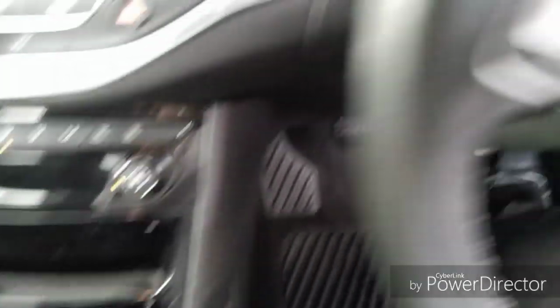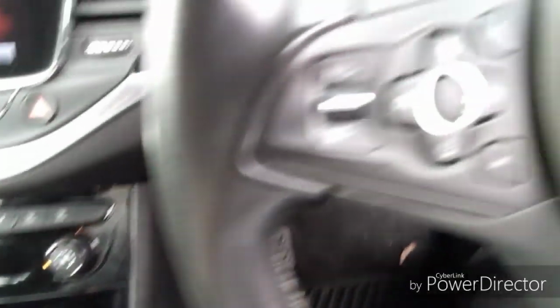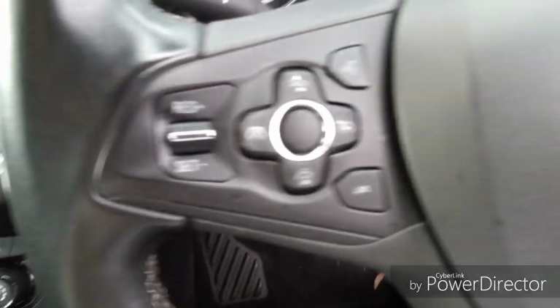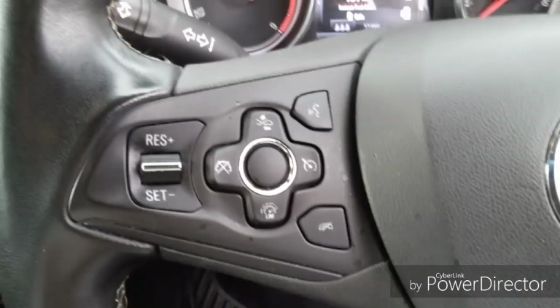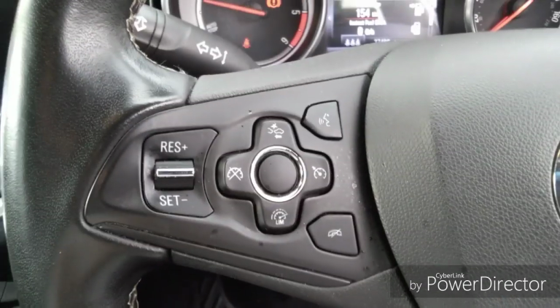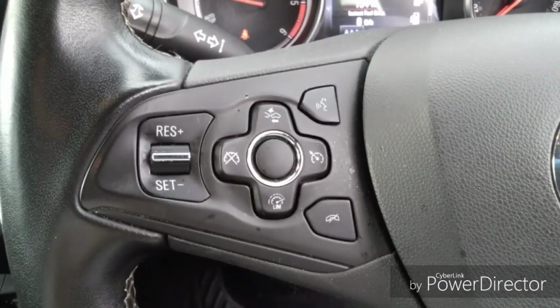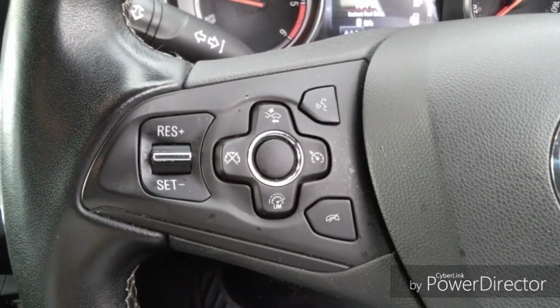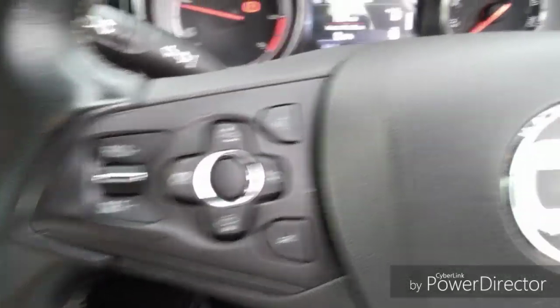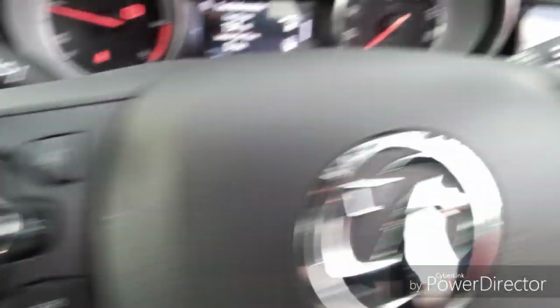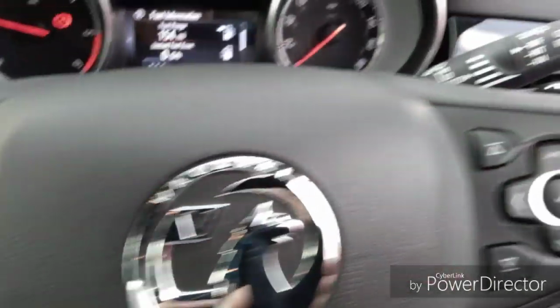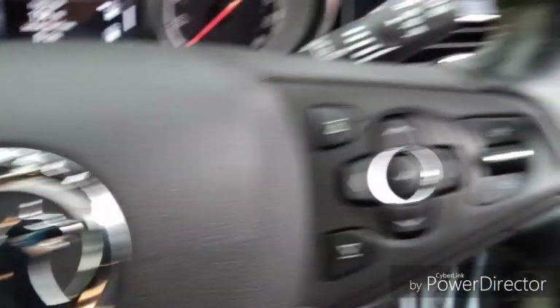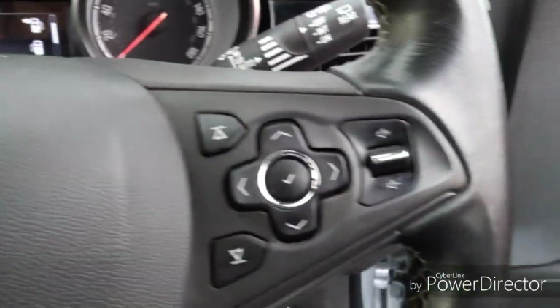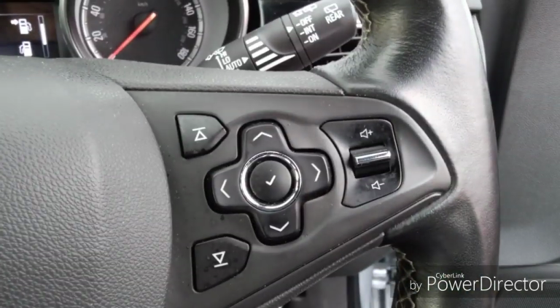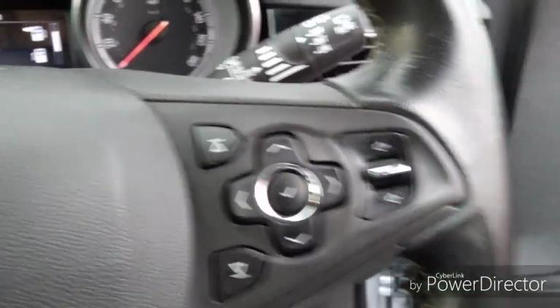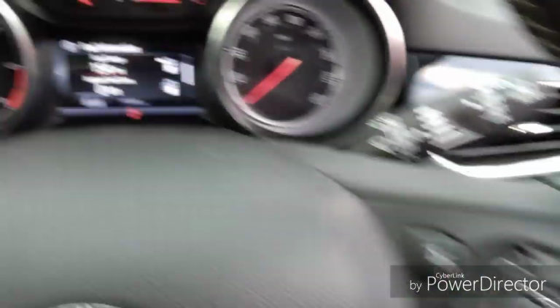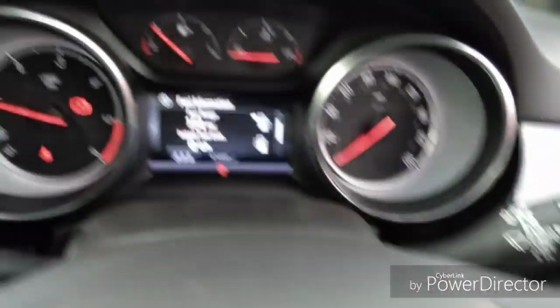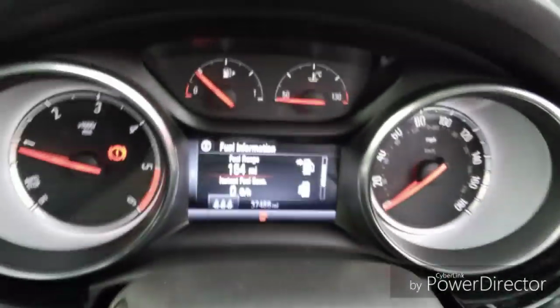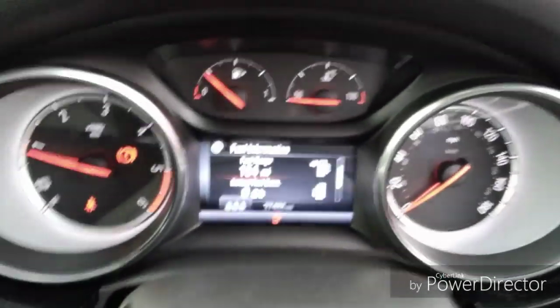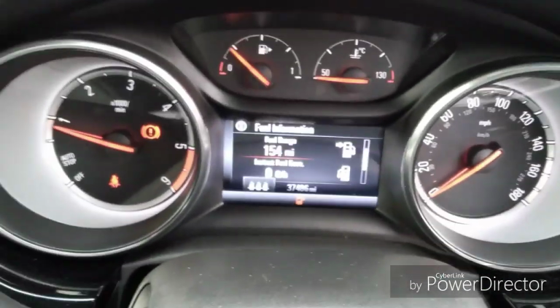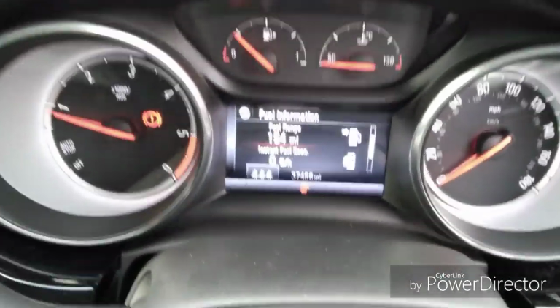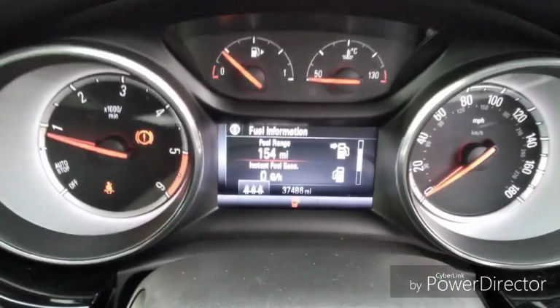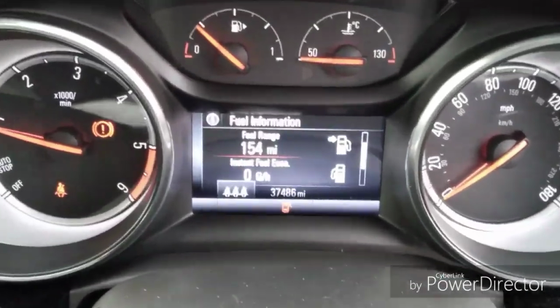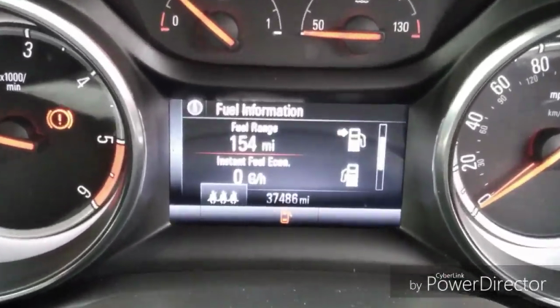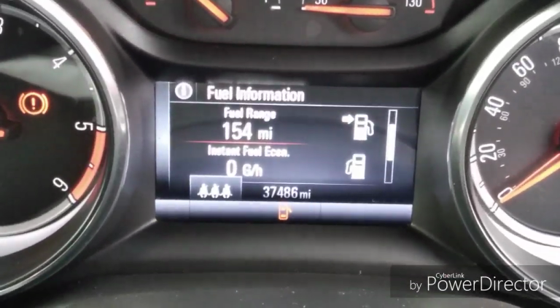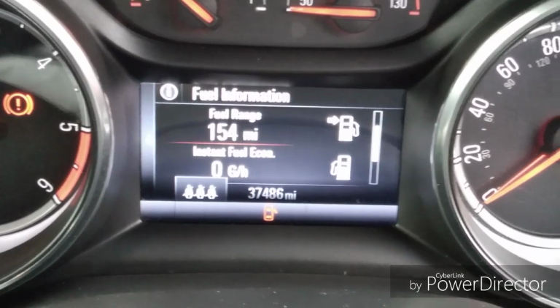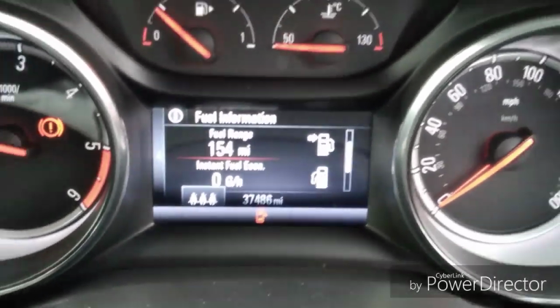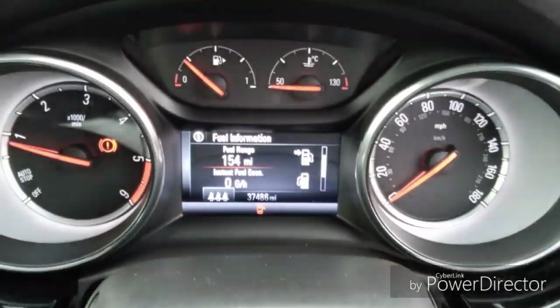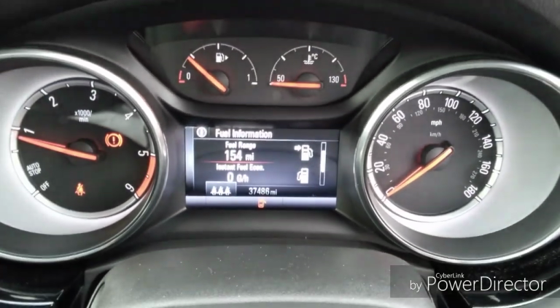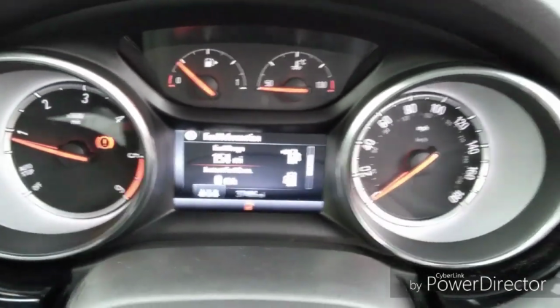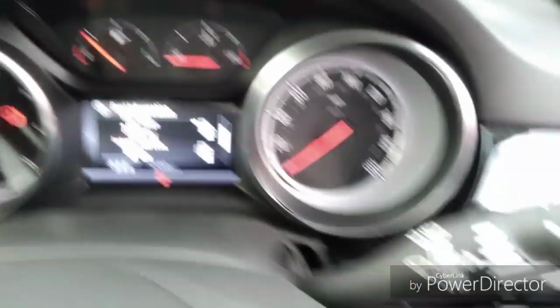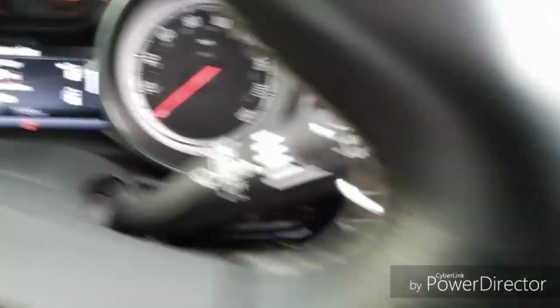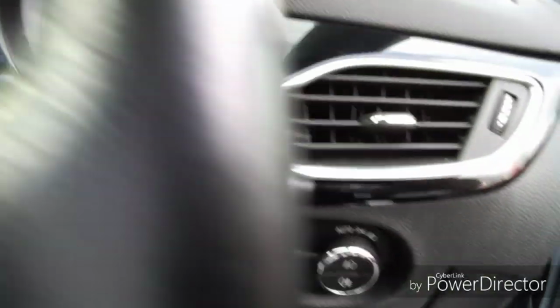Steering wheel functions which include cruise control, trip computer and radio station search. As you can see, this car has done 37,486 miles.